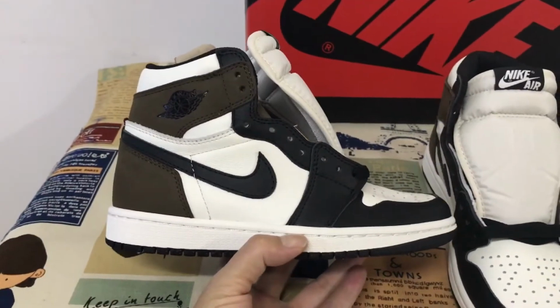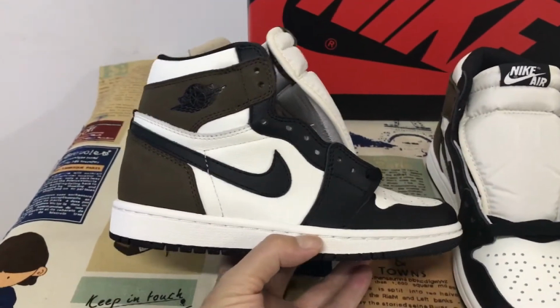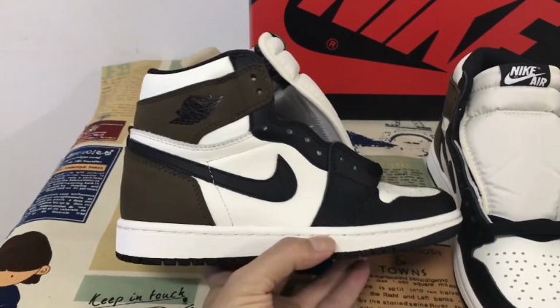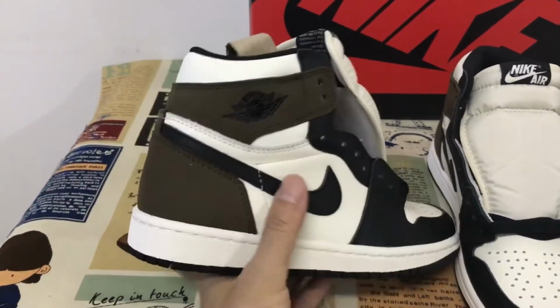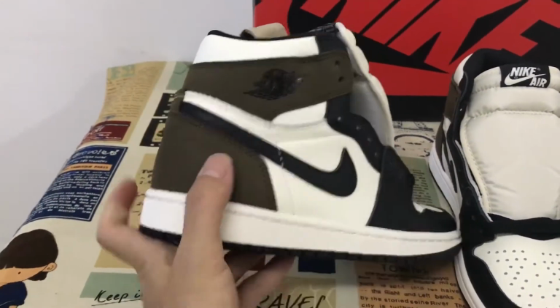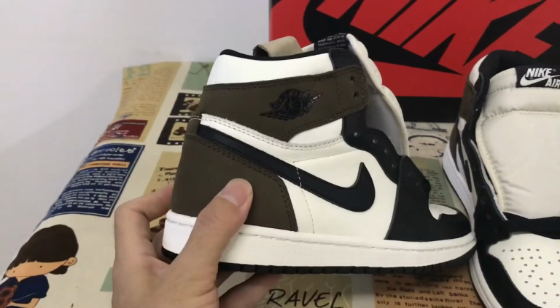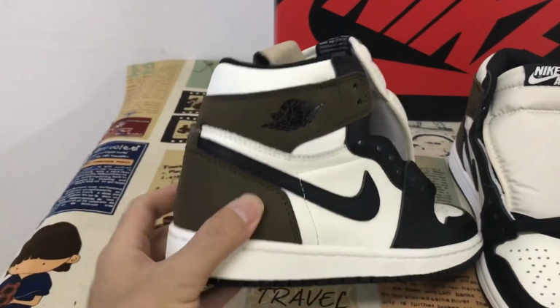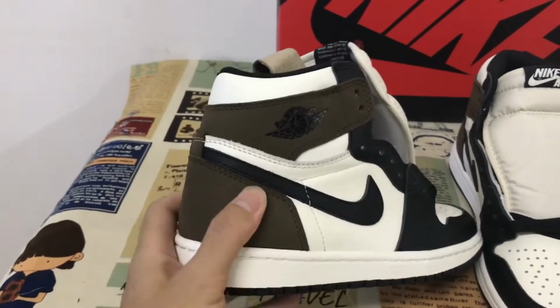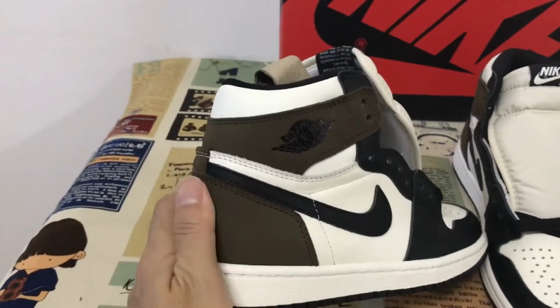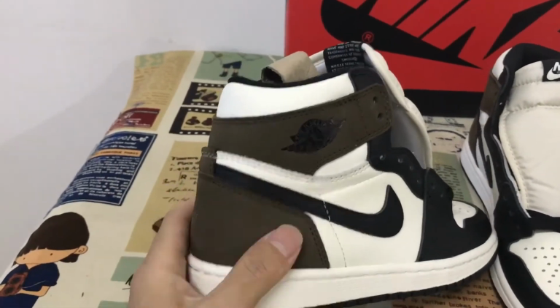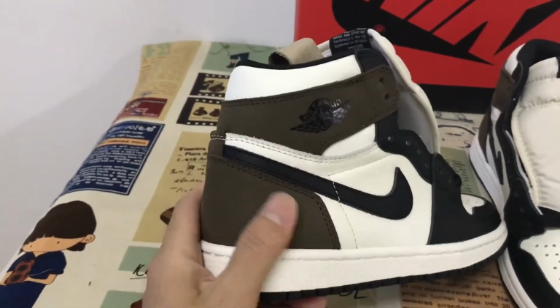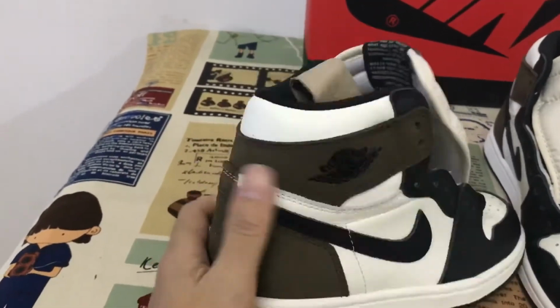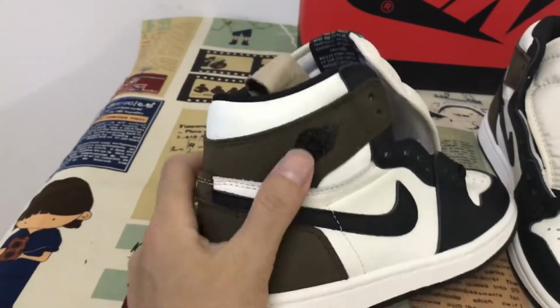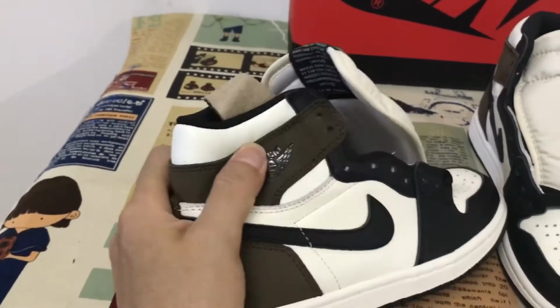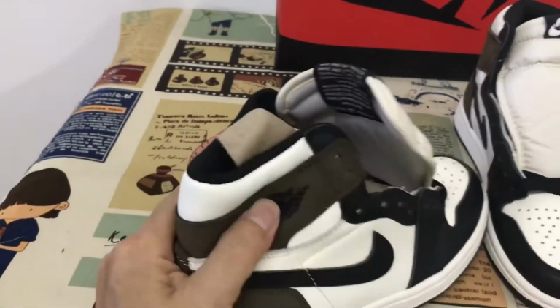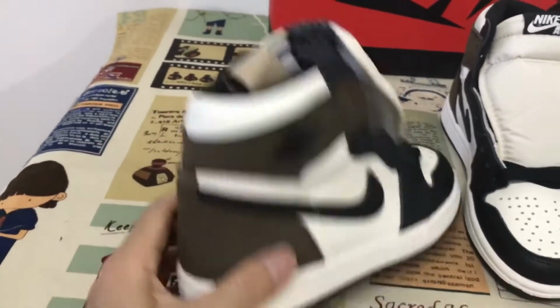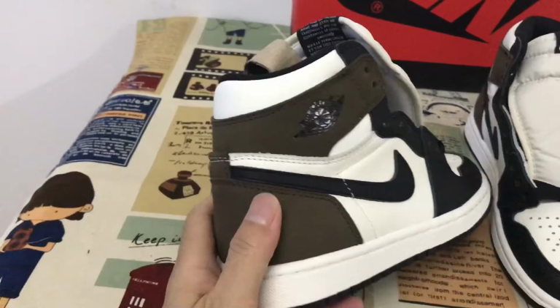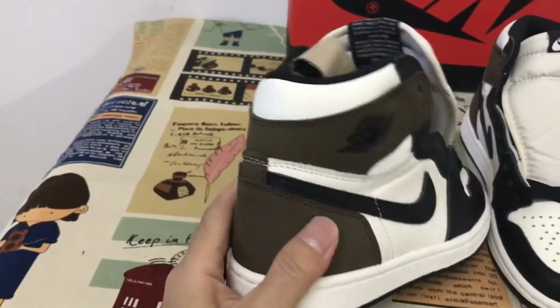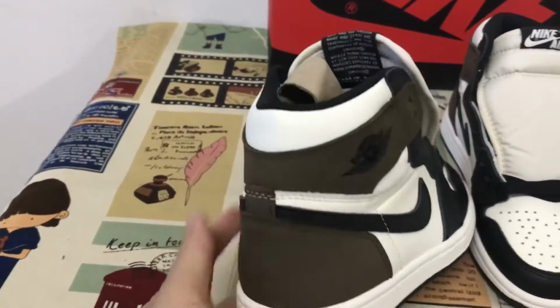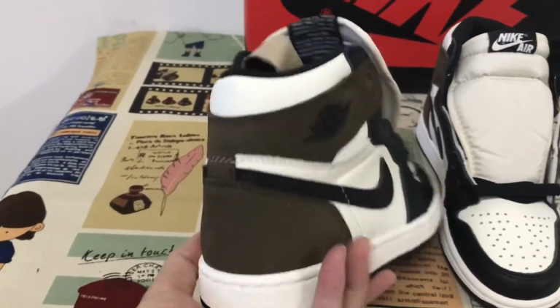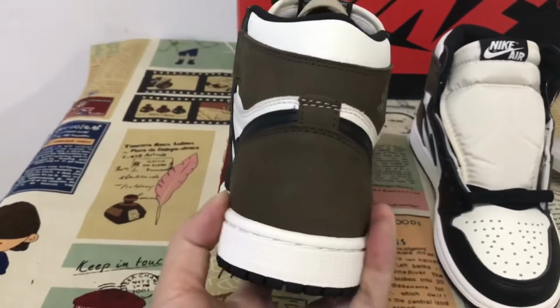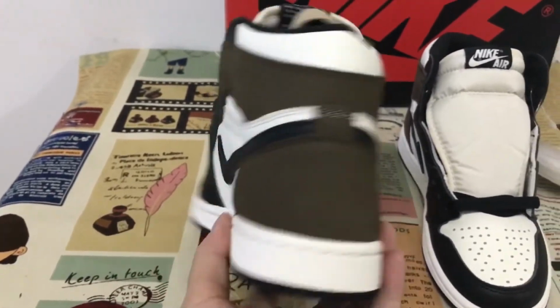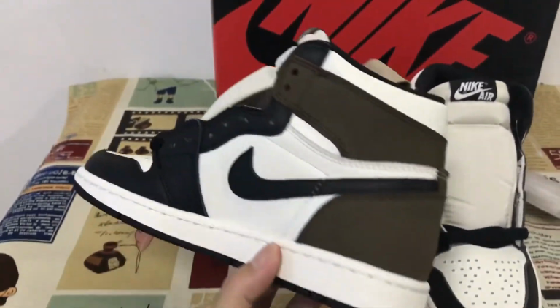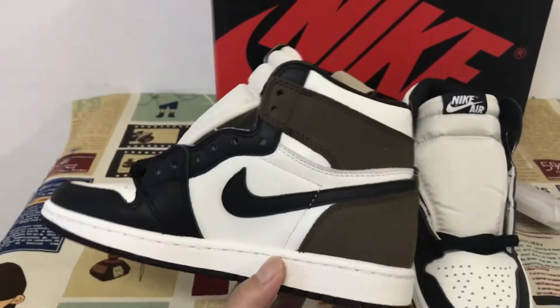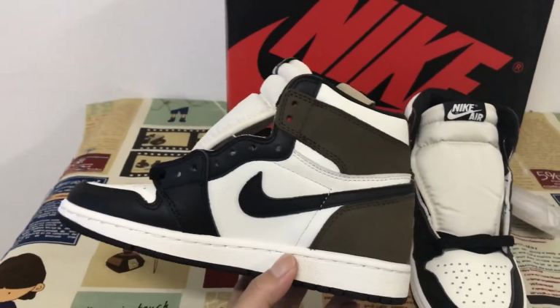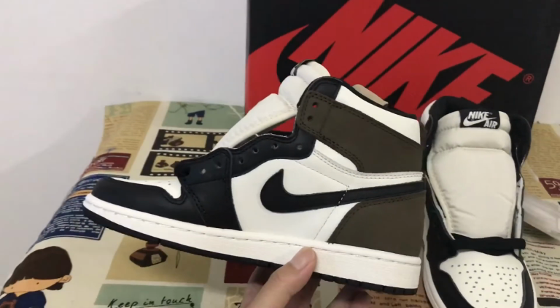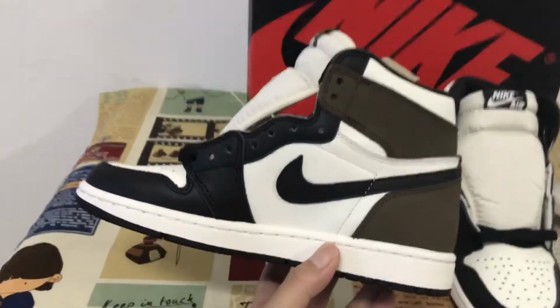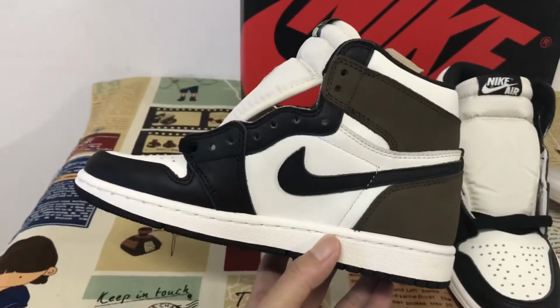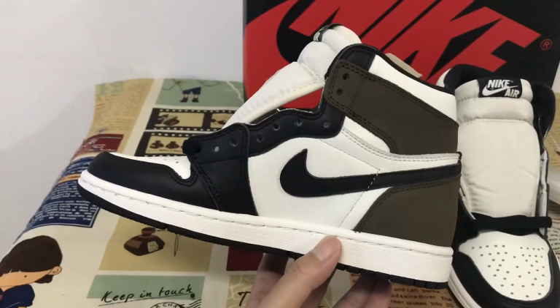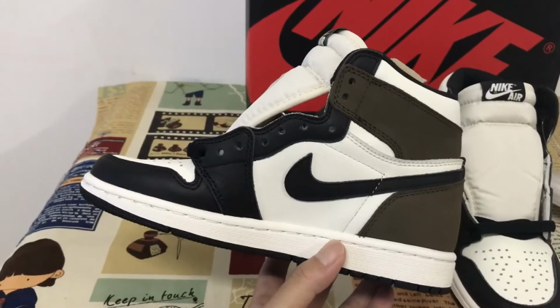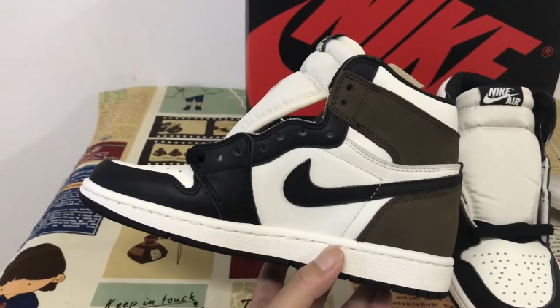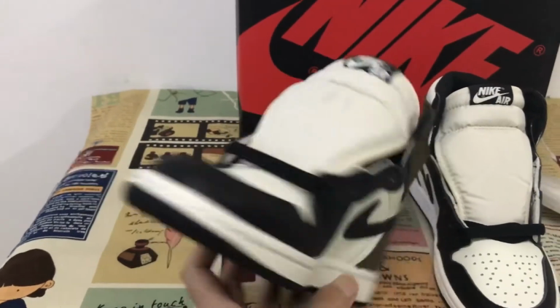And then the back — with the new back three leather — inside our shoes.